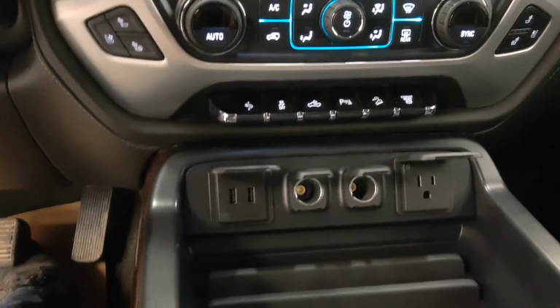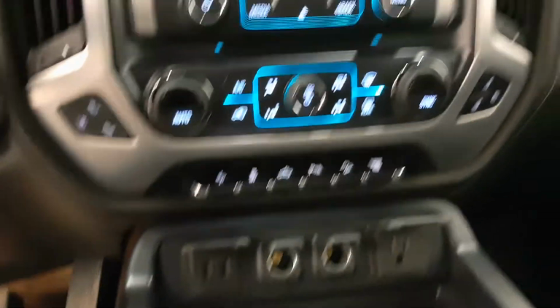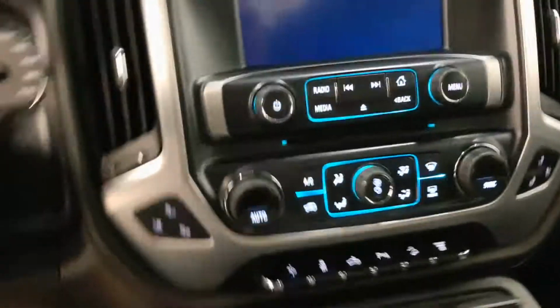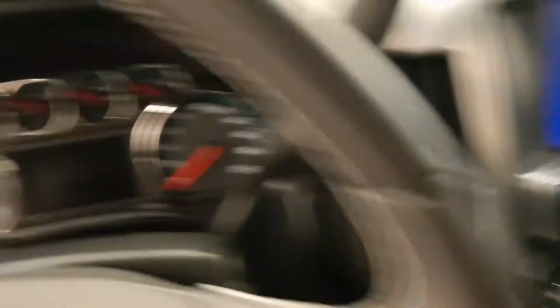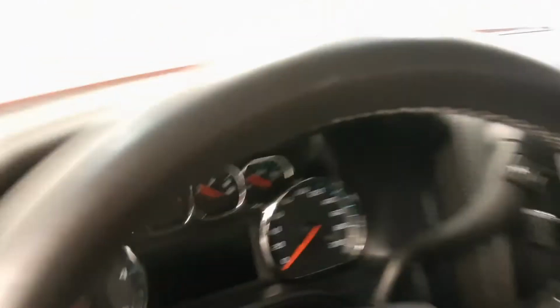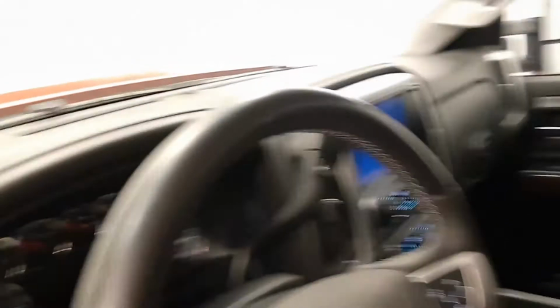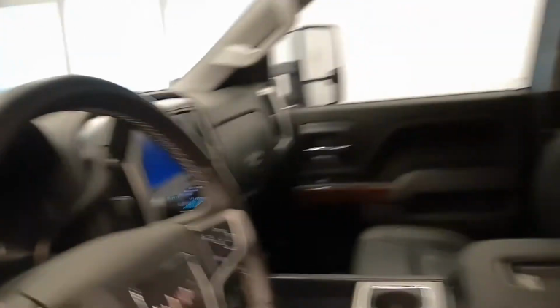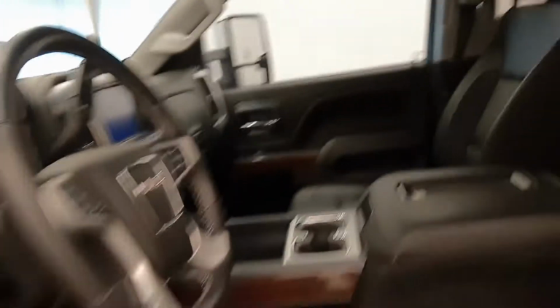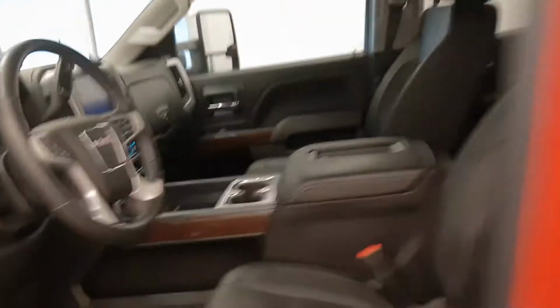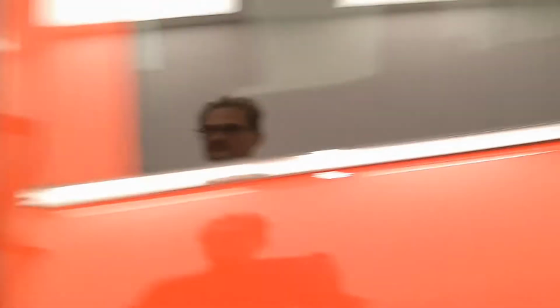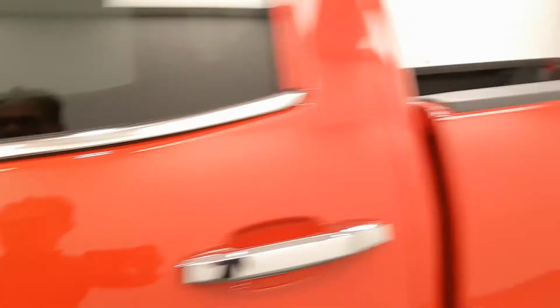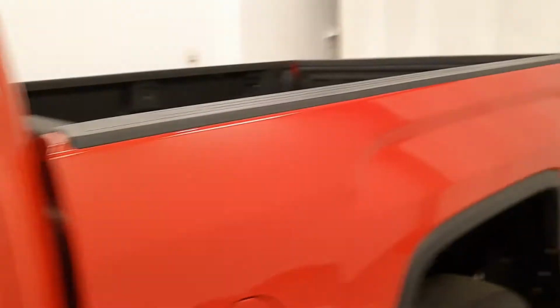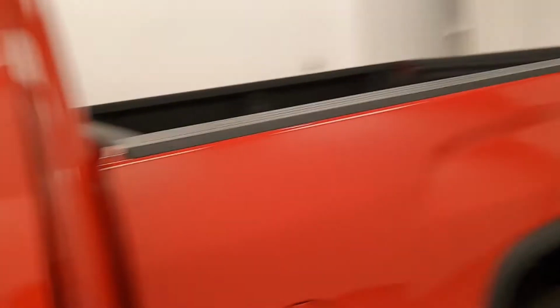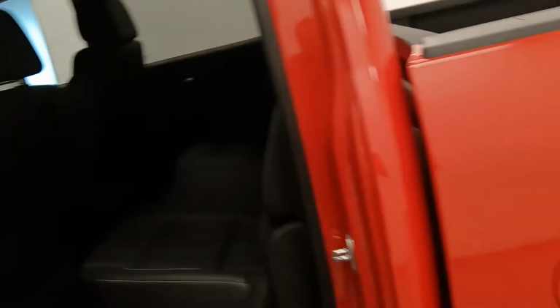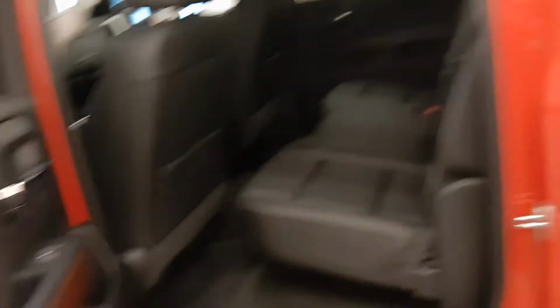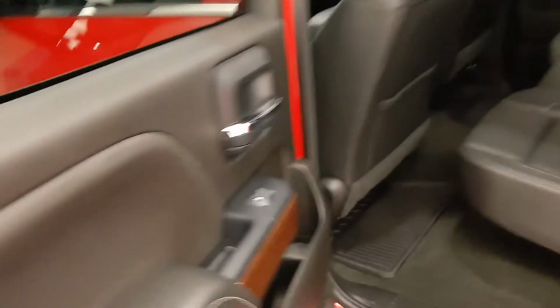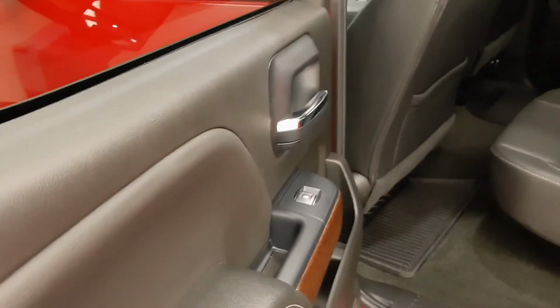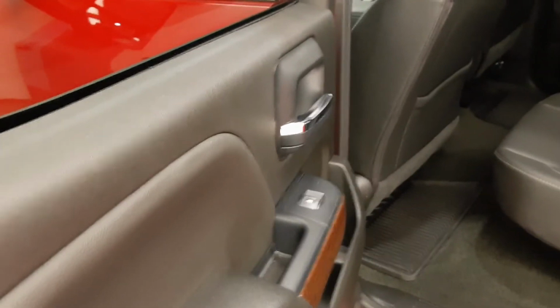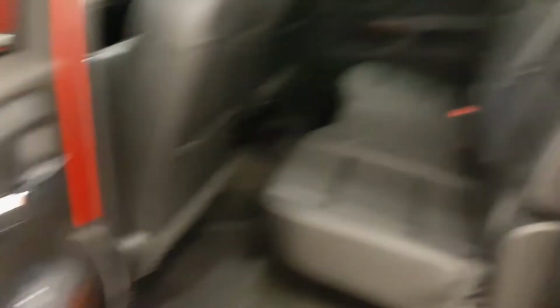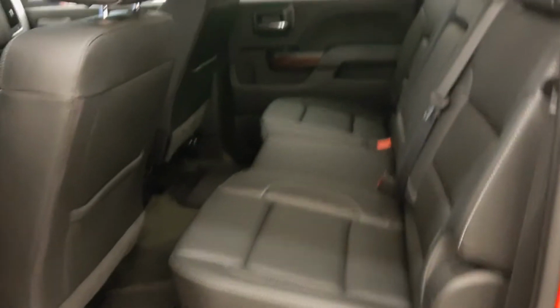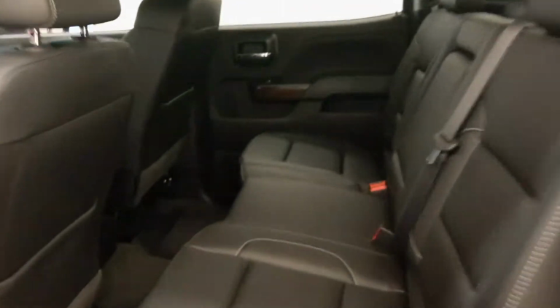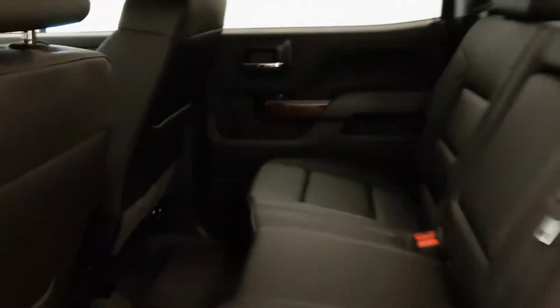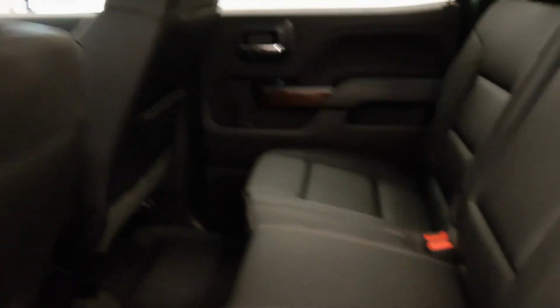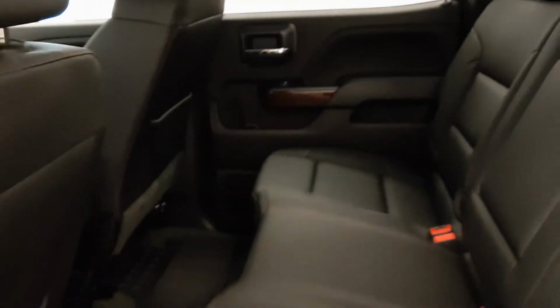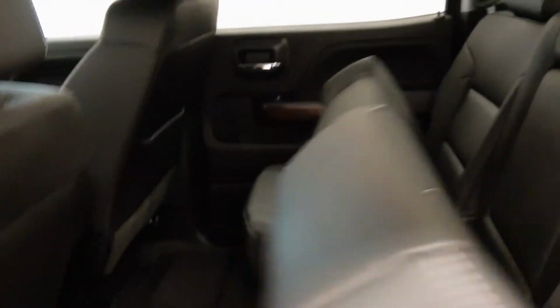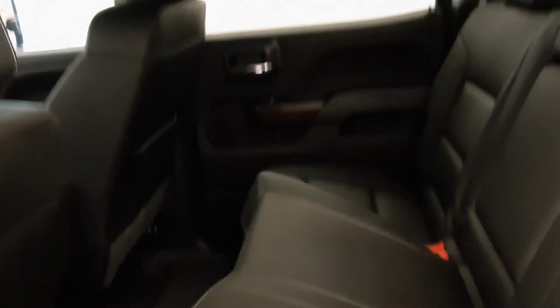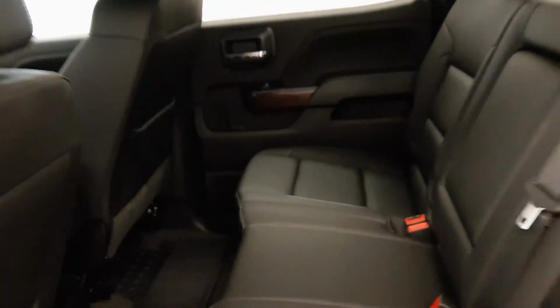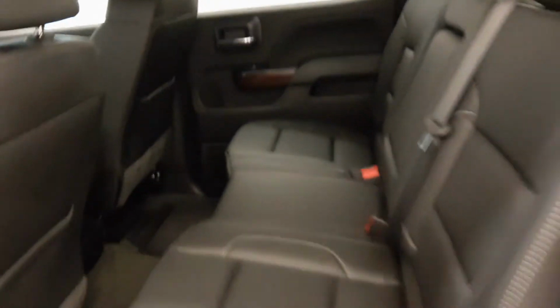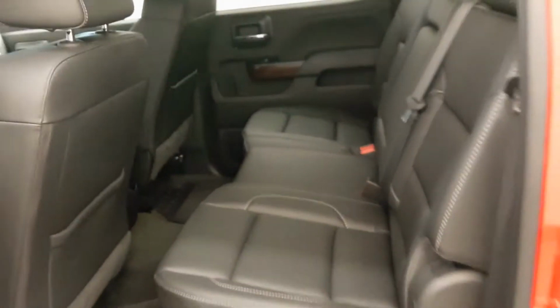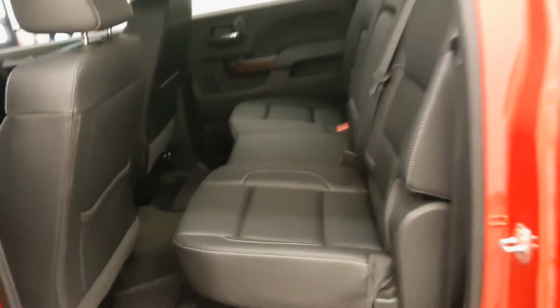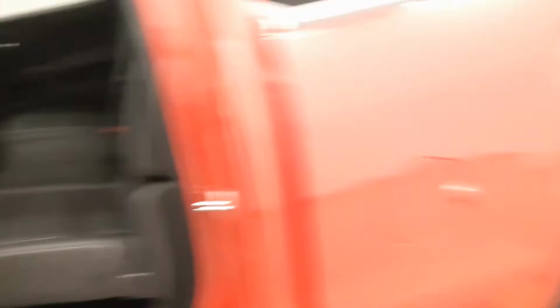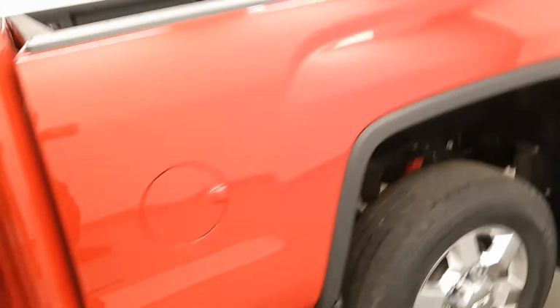This is full leather buckets with a mid-console. In the back, power windows, 60-40 split bench with easy one-arm operation to be able to change your configuration.